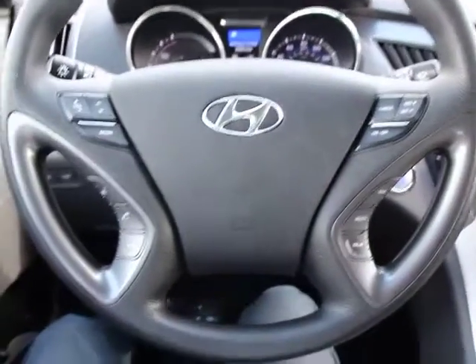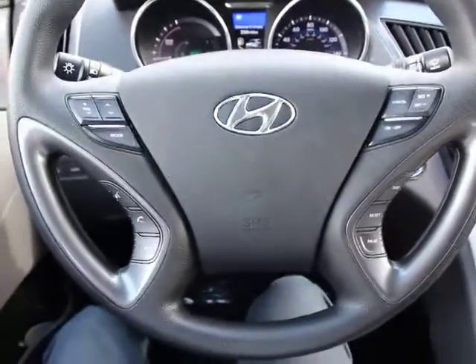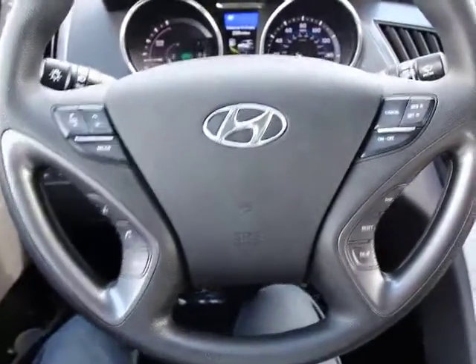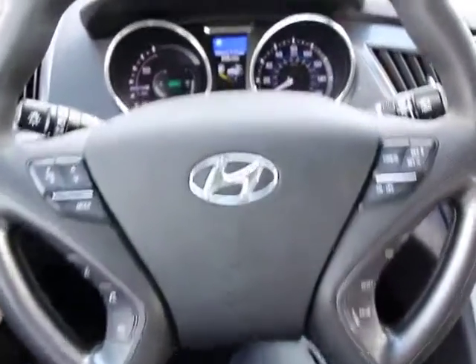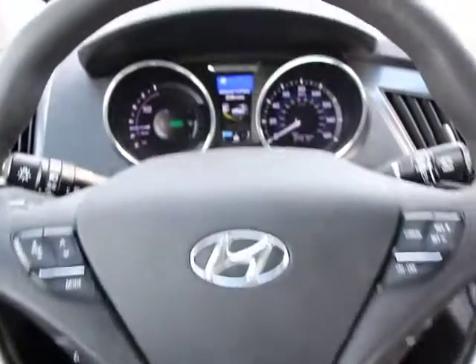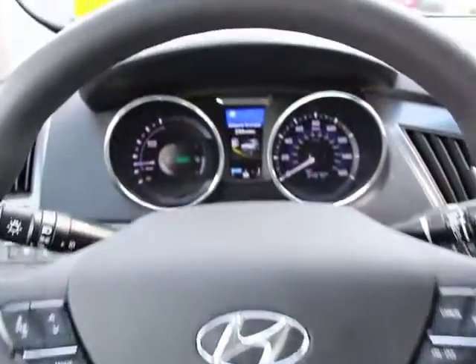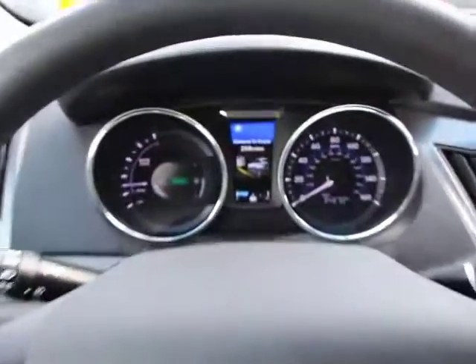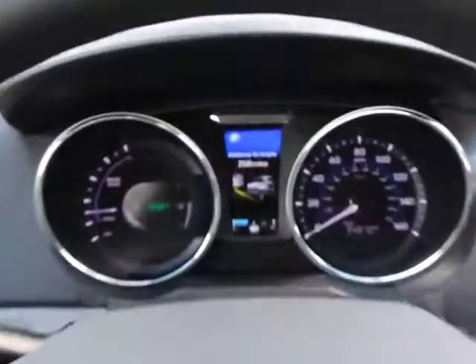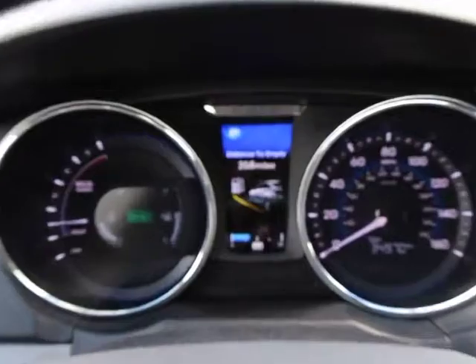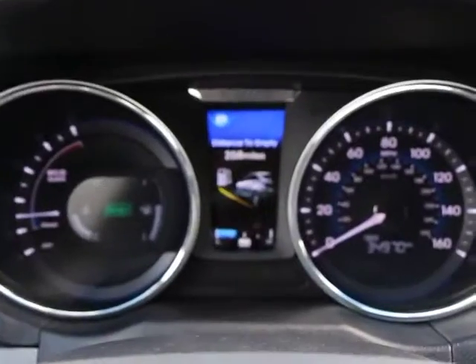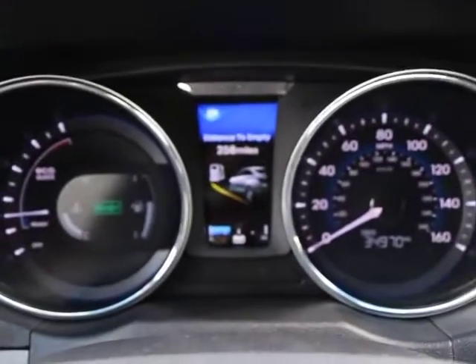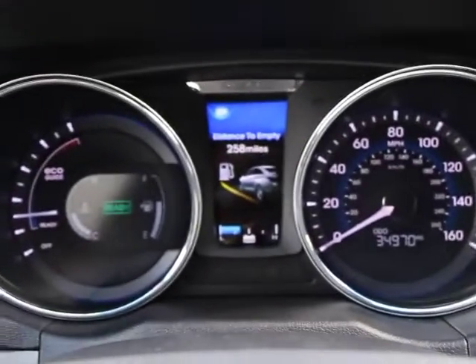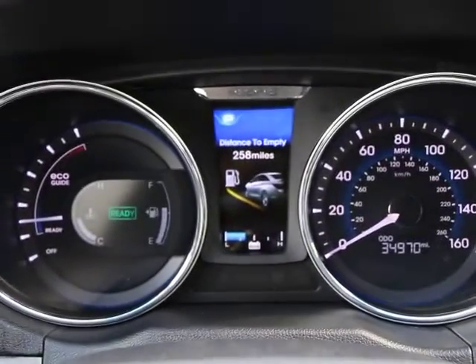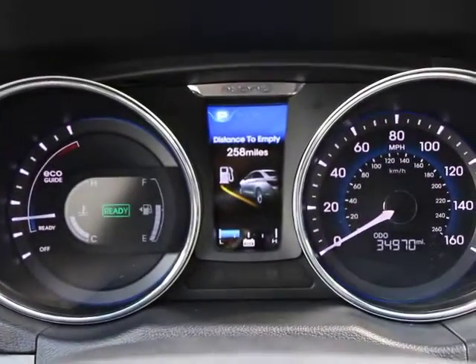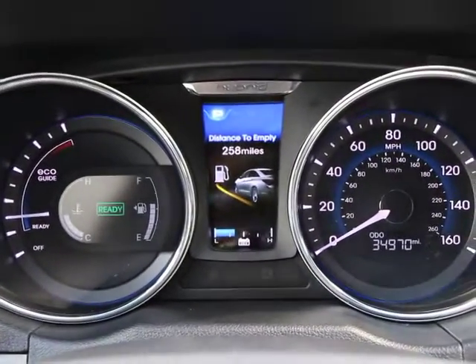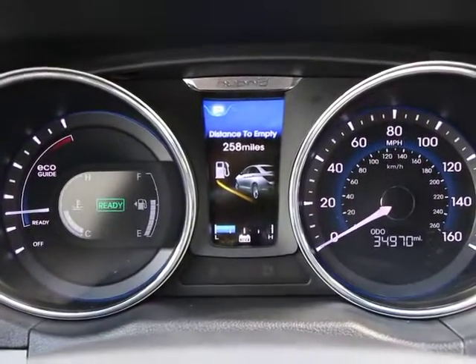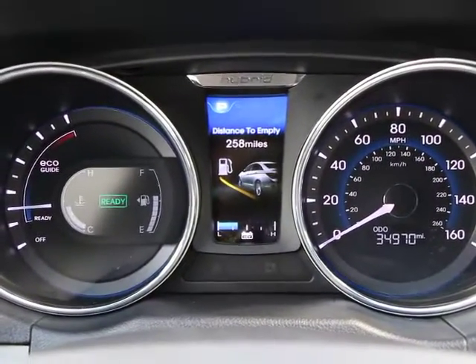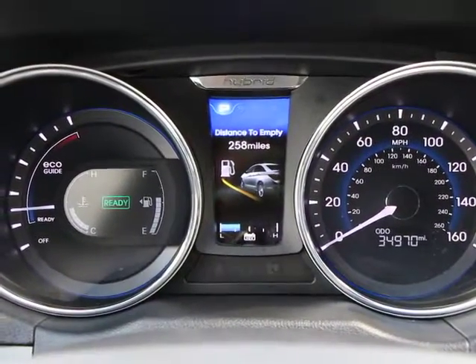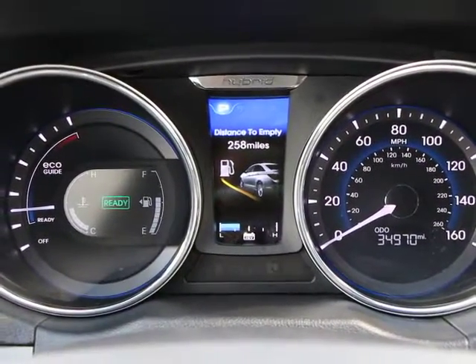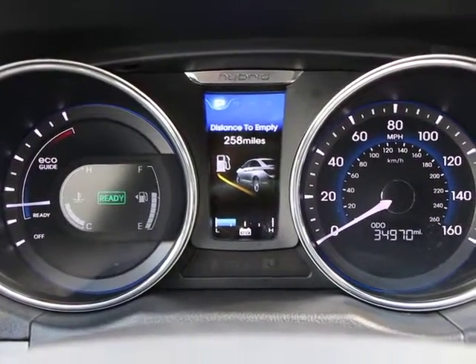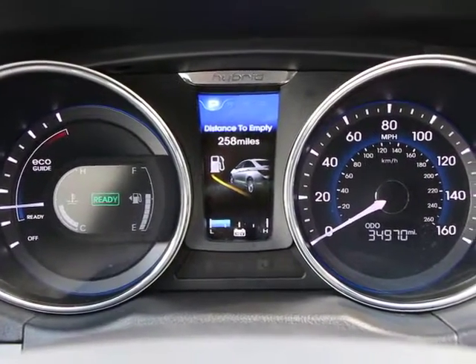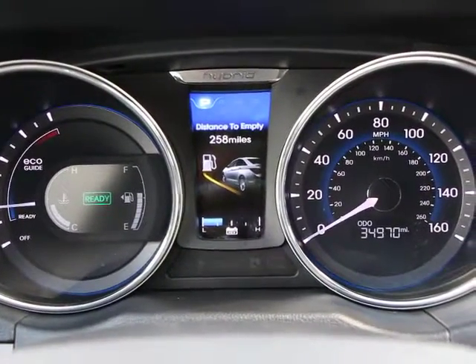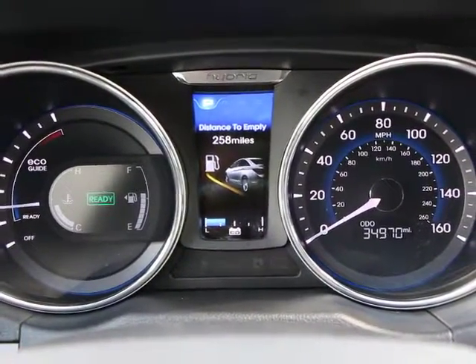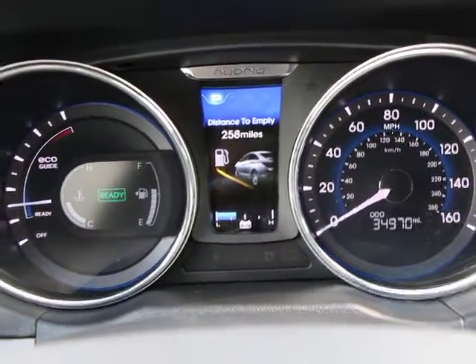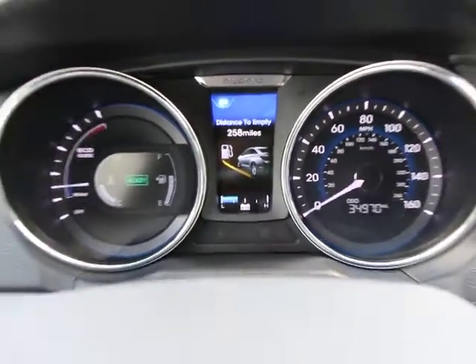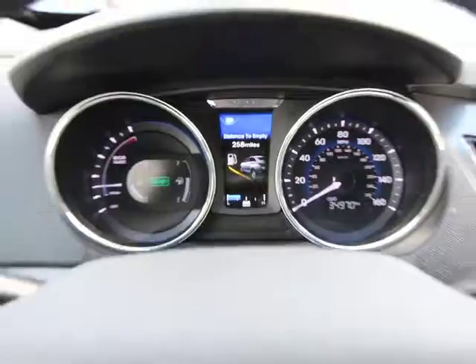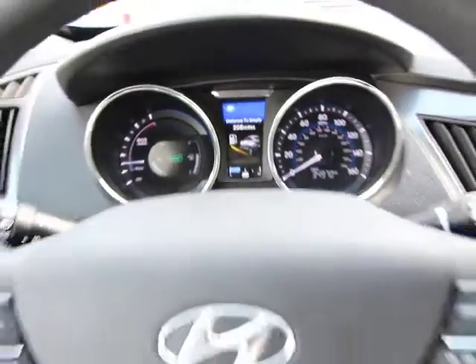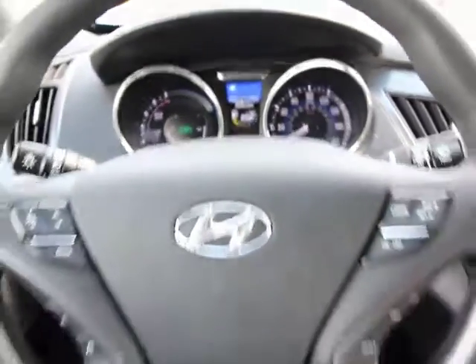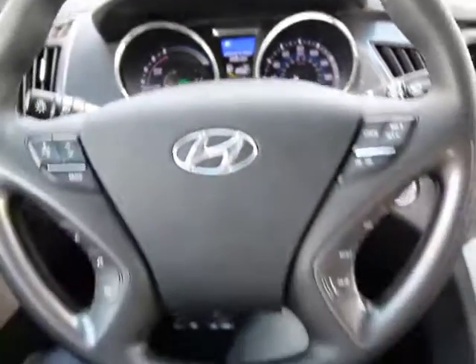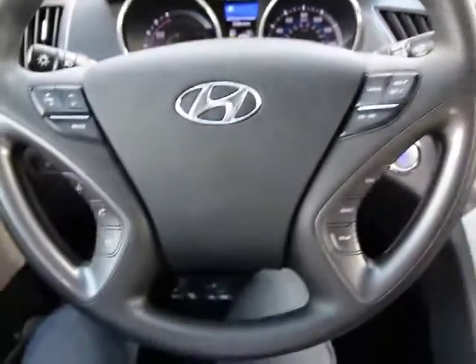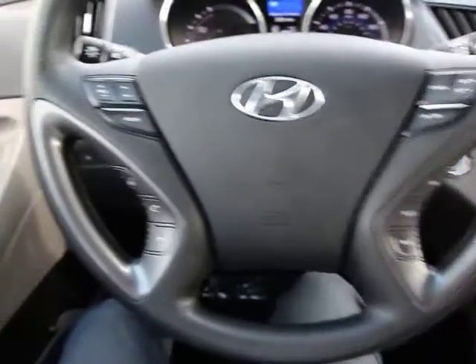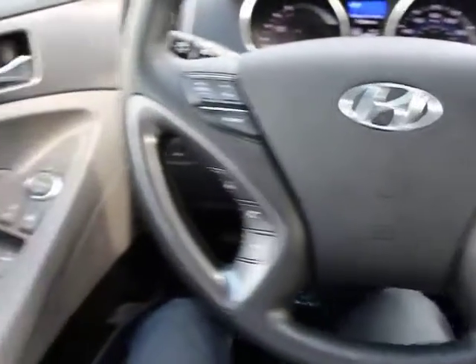CD player, heated front seats, trip computer, rear window defroster, remote keyless entry, Sirius satellite radio, traction control system.